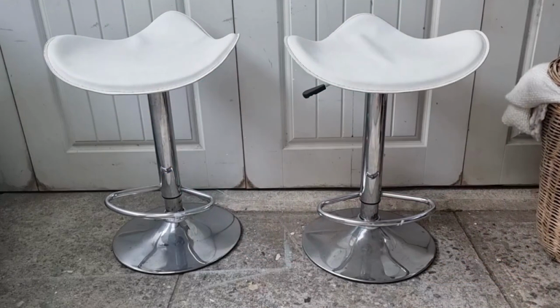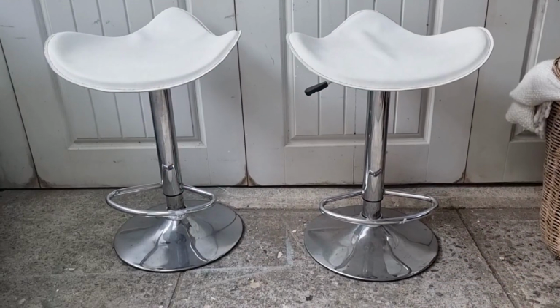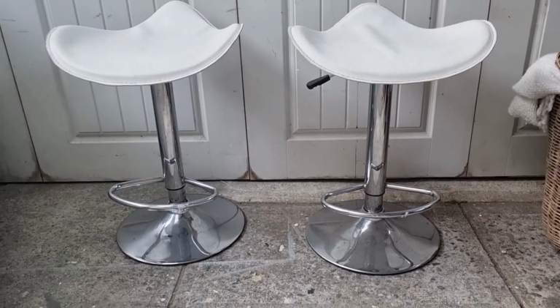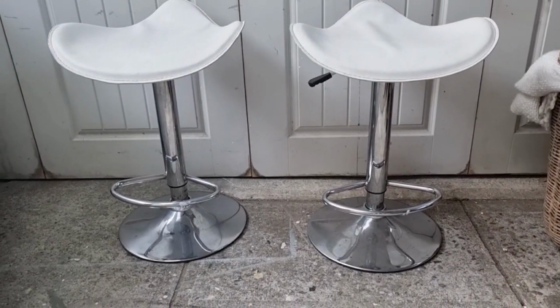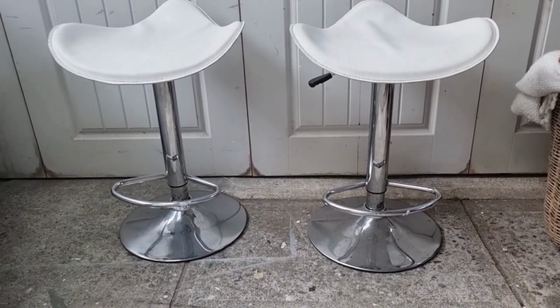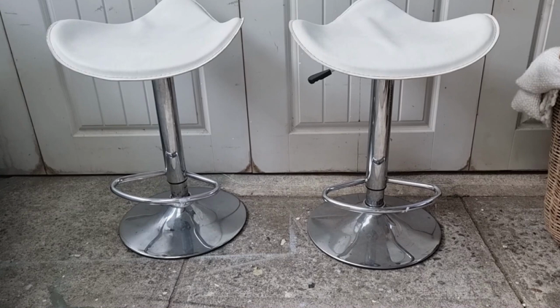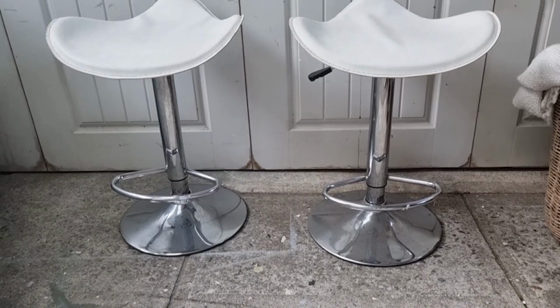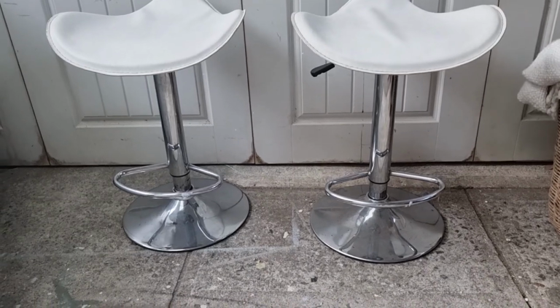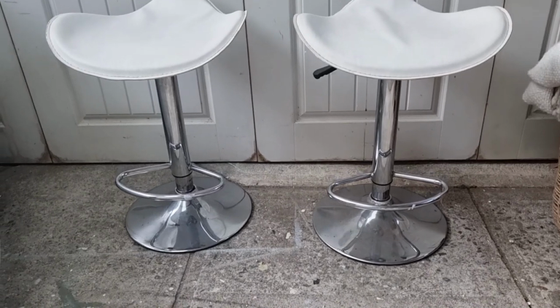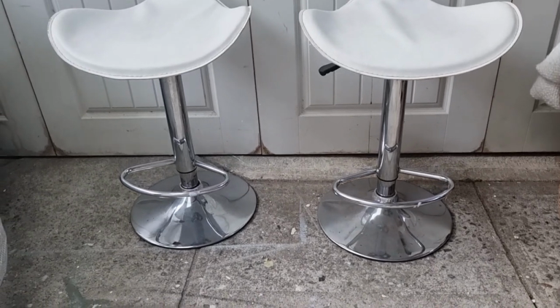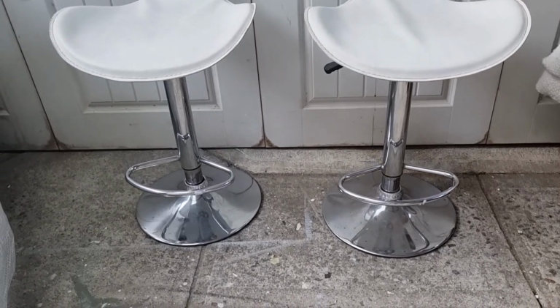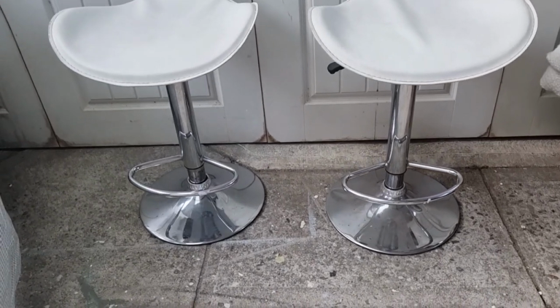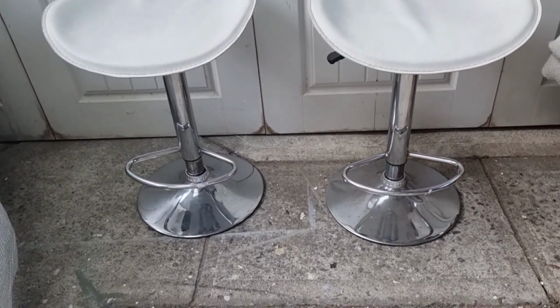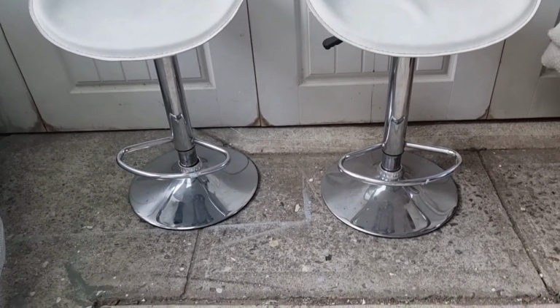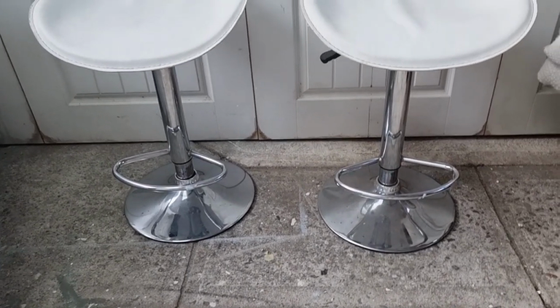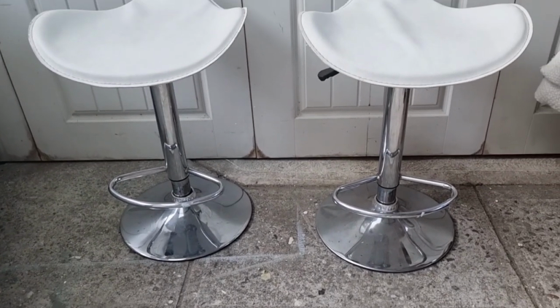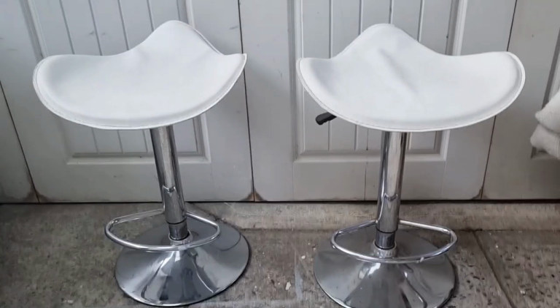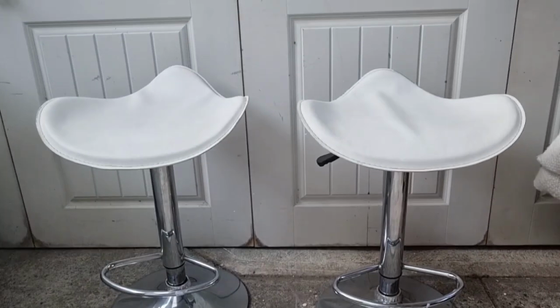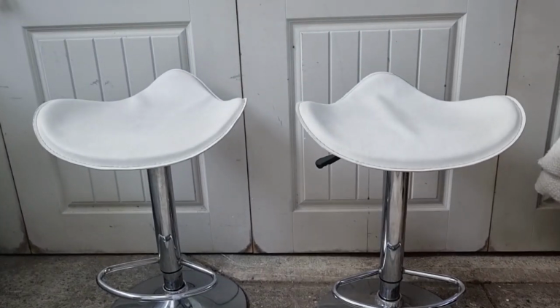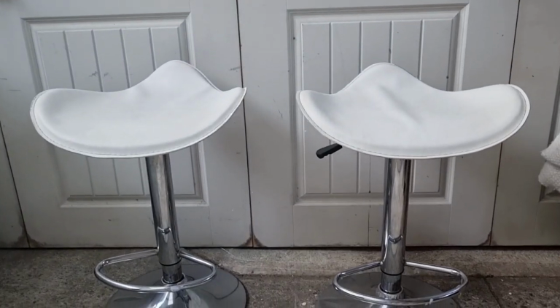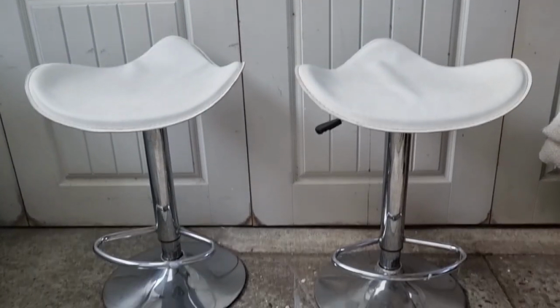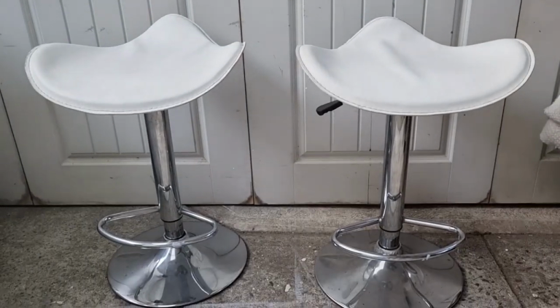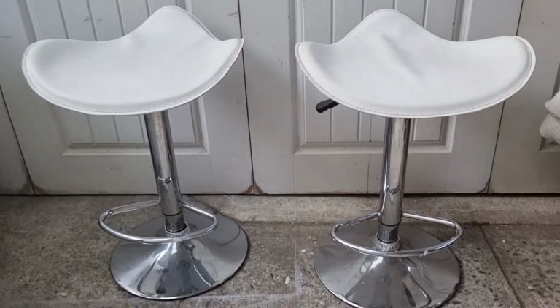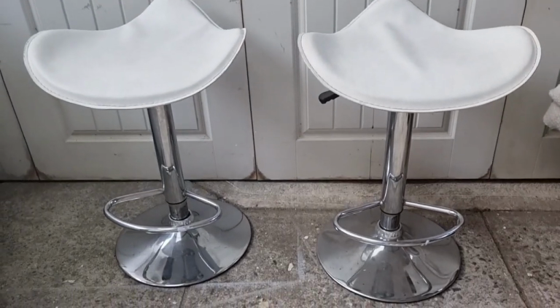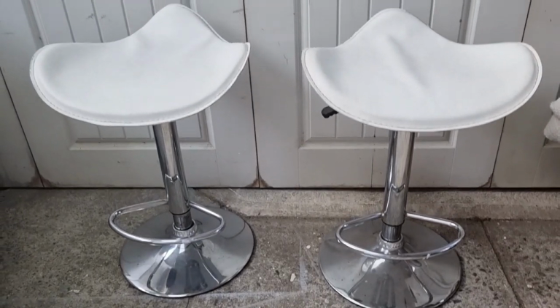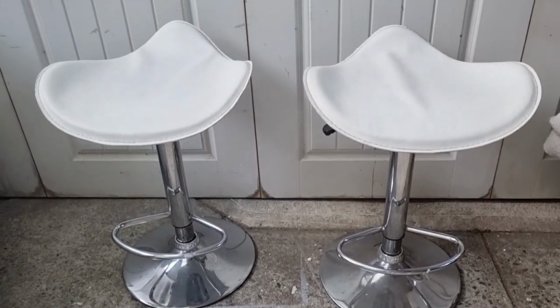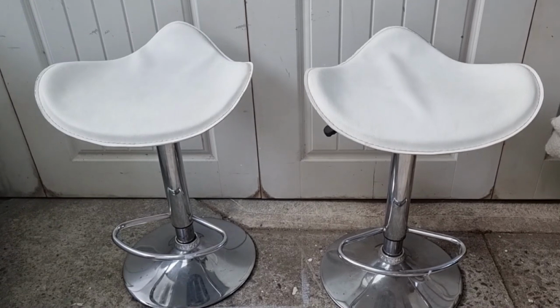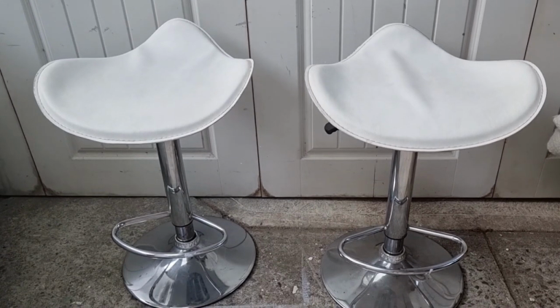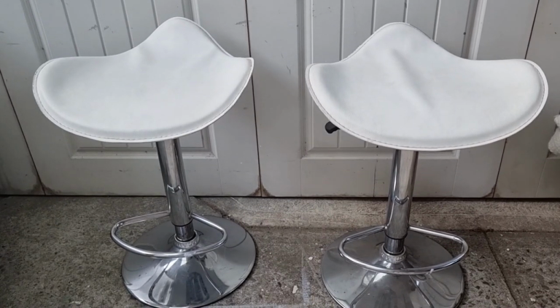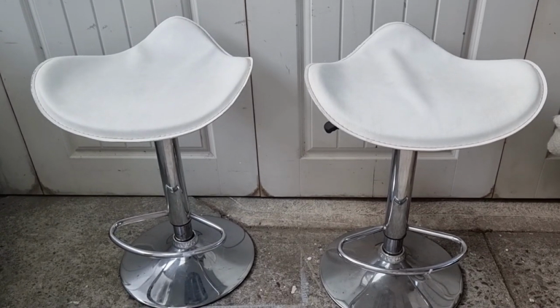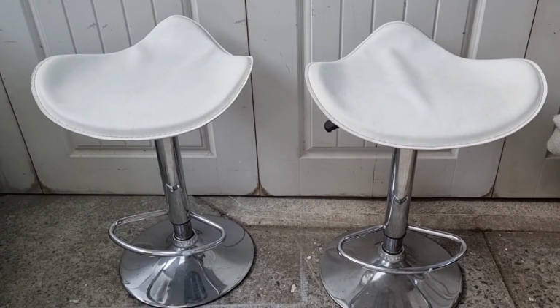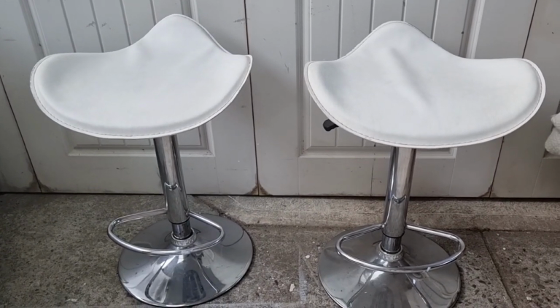I just picked up these stools through Facebook Marketplace for free. I like the shape. I clearly don't like white — that's no surprise to anyone. I also don't like chrome. I think I might have to do a trip to Bunnings first and get some Rust-Oleum spray. That's what everyone's been recommending to me.